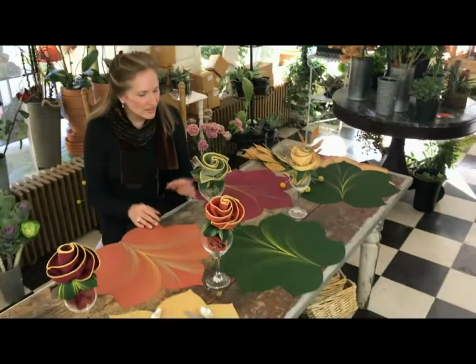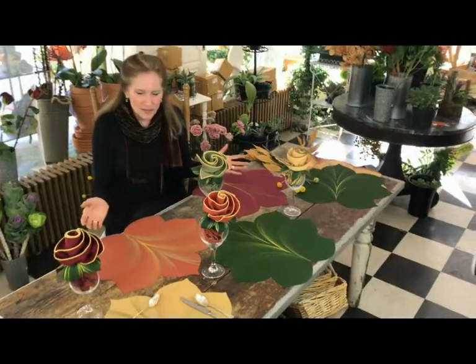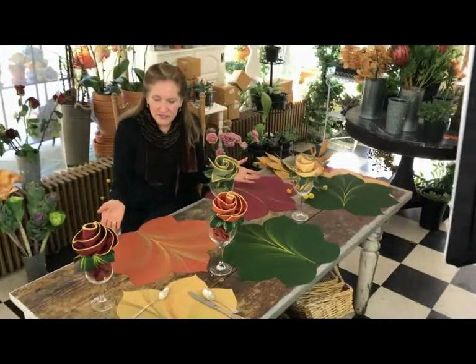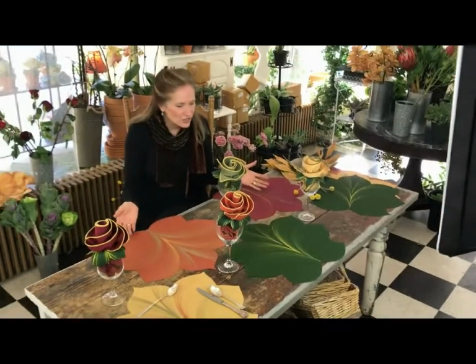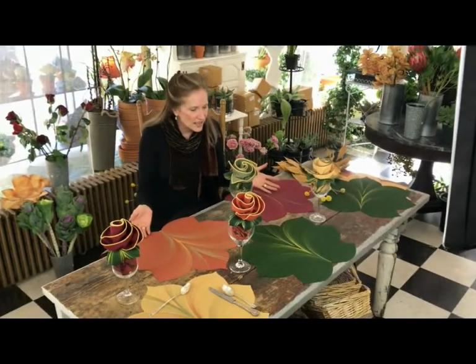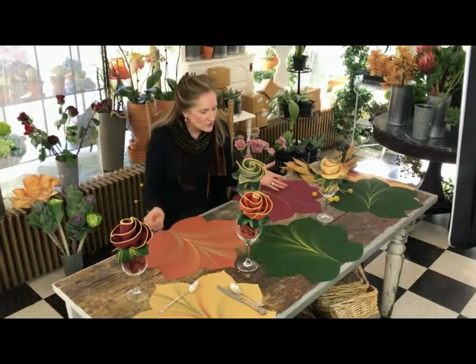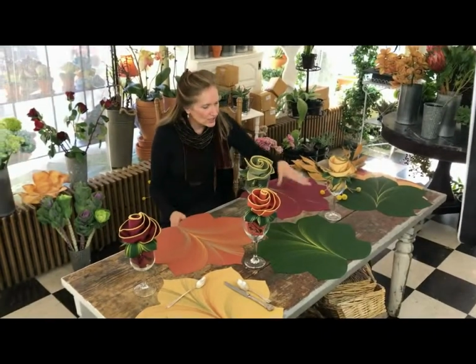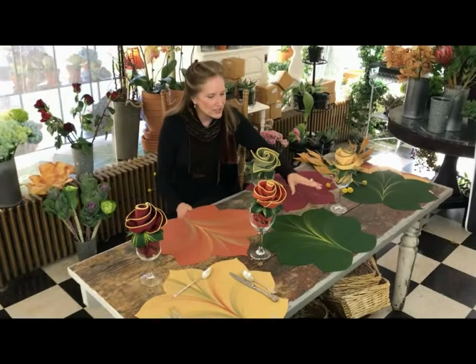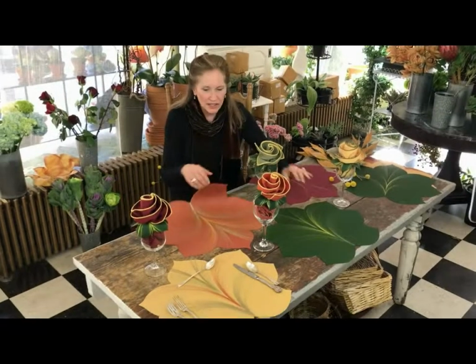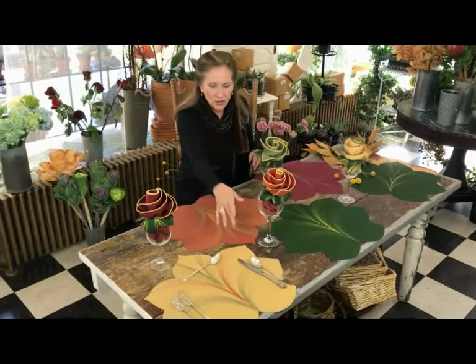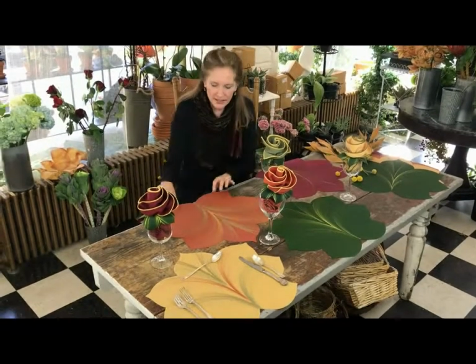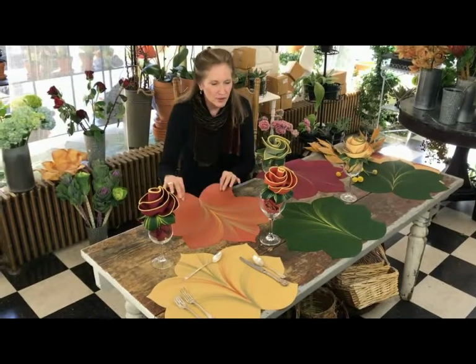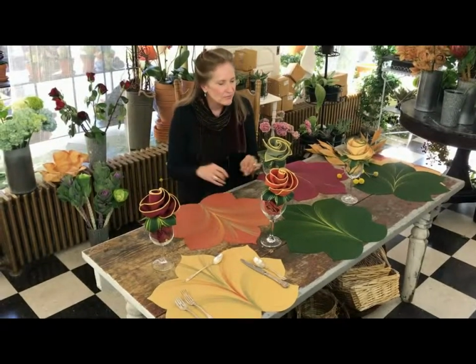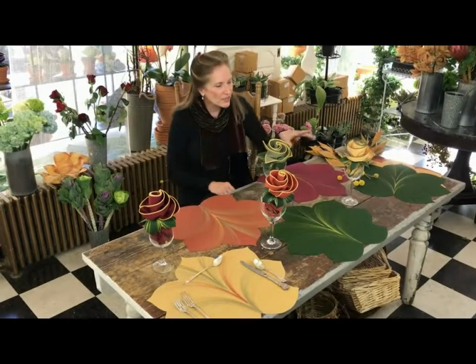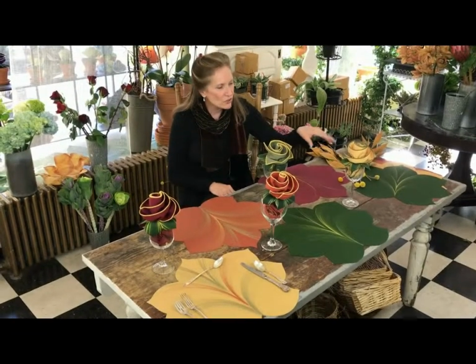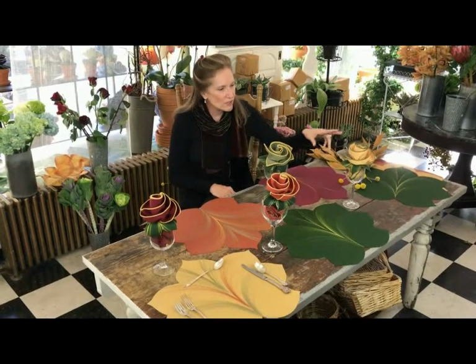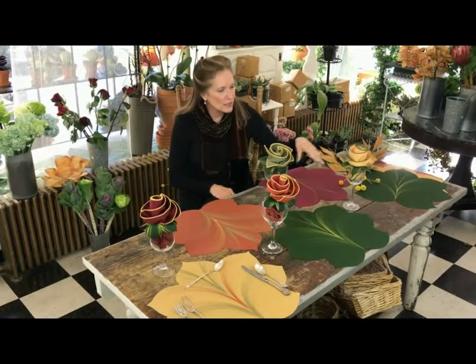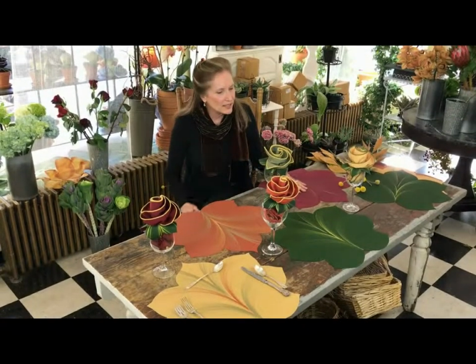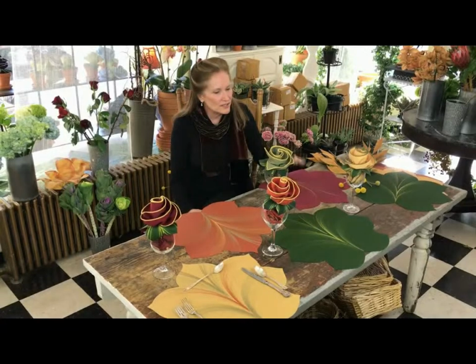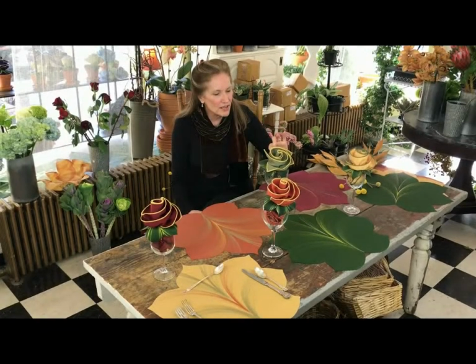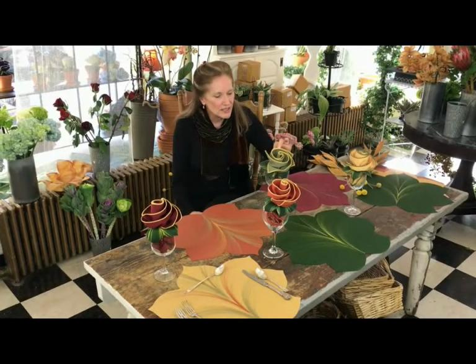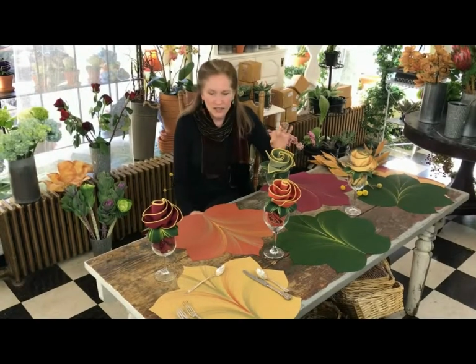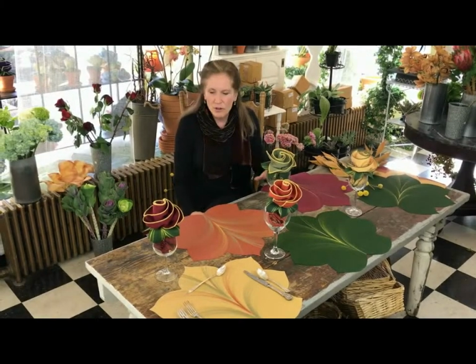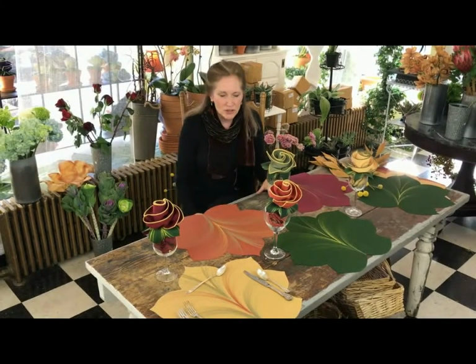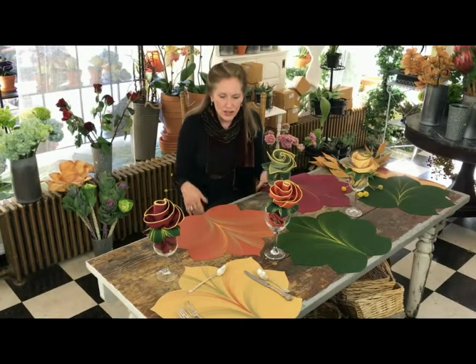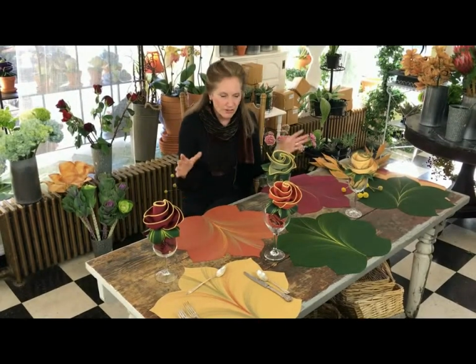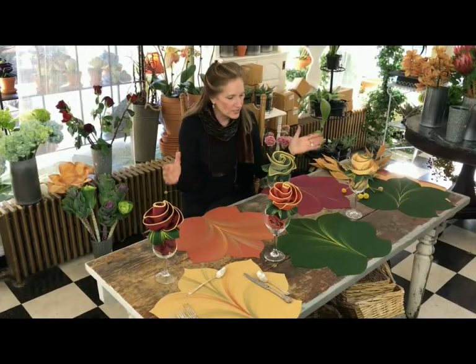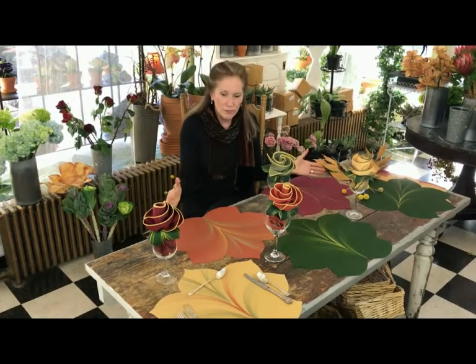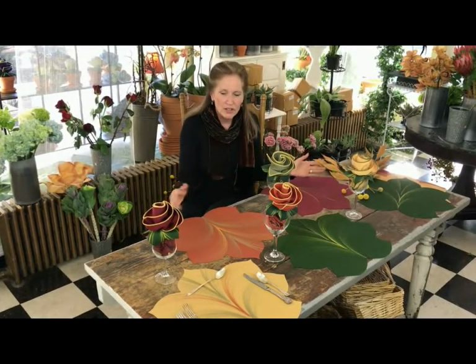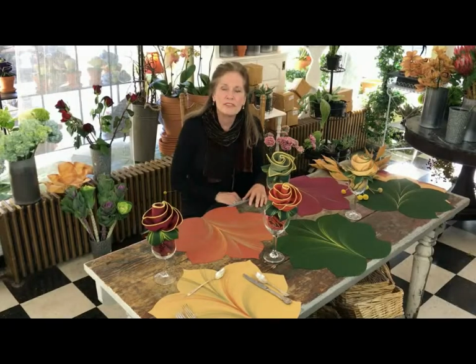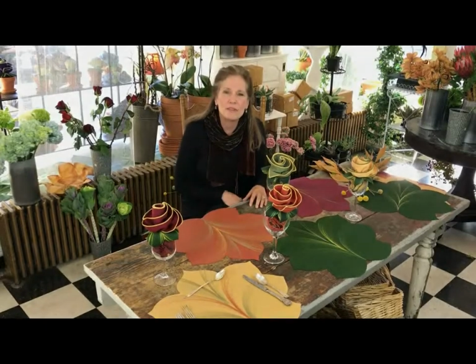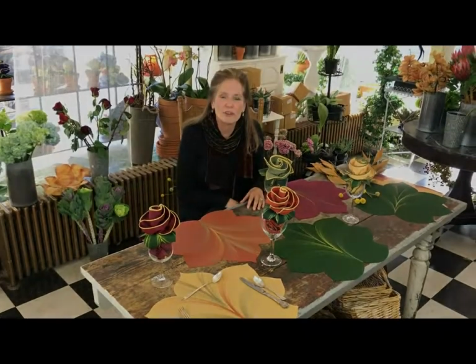I'm using my Thanksgiving collection today as shown in burgundy, pine, gold, and copper. They are shown with my coordinating napkins and rings, and in one moment I'll show you how to go from setting a four to a beautiful centerpiece and runner.